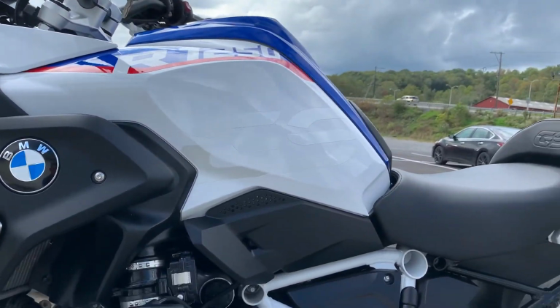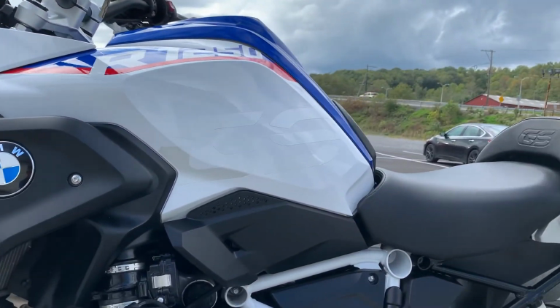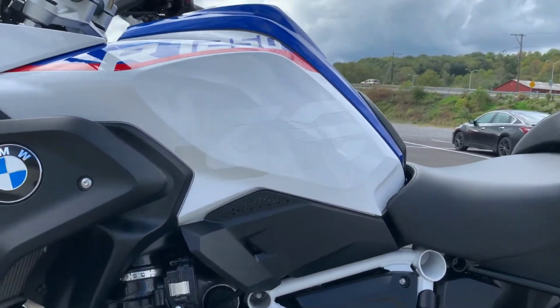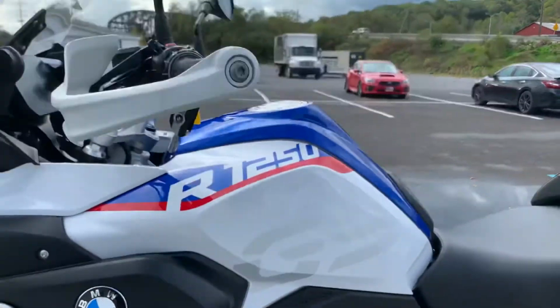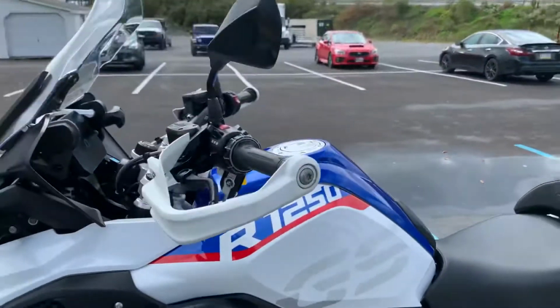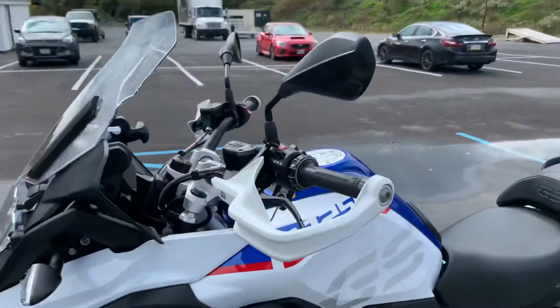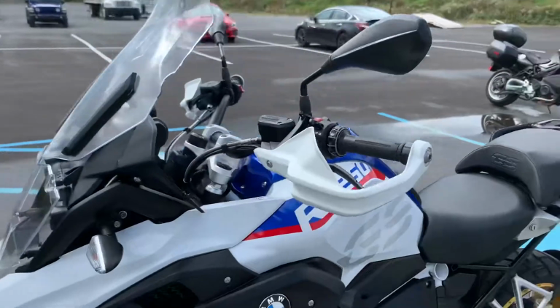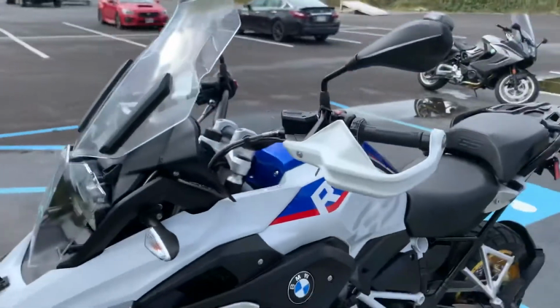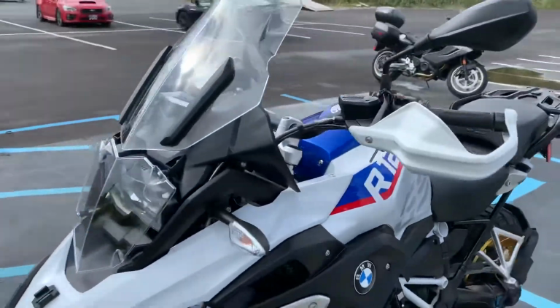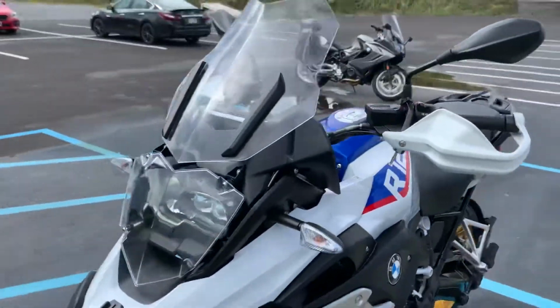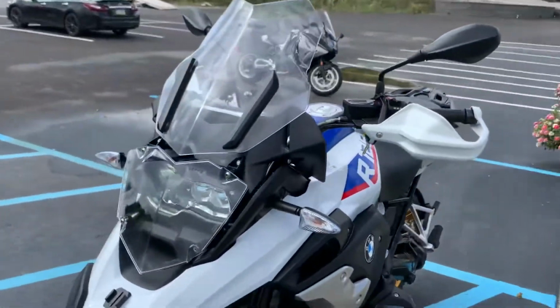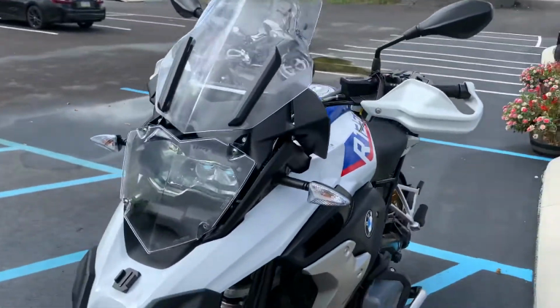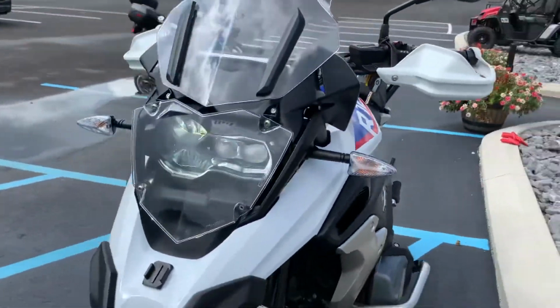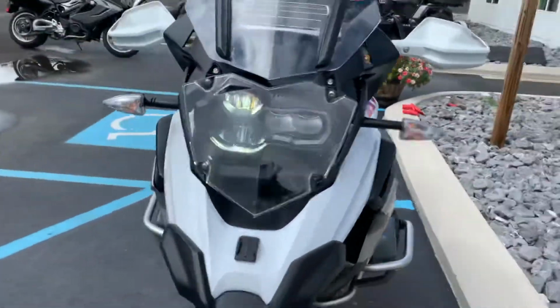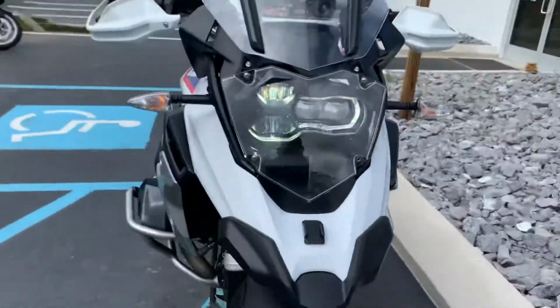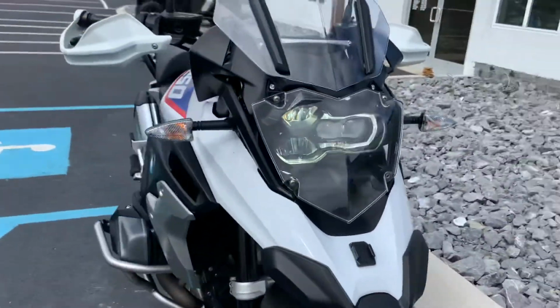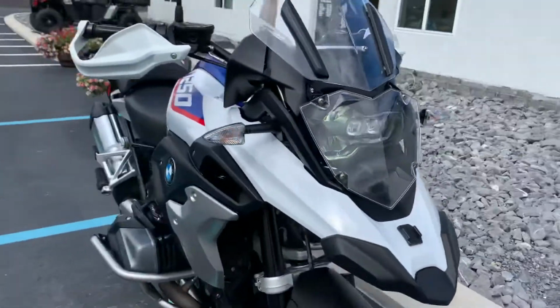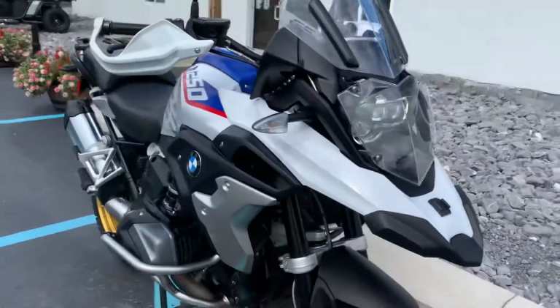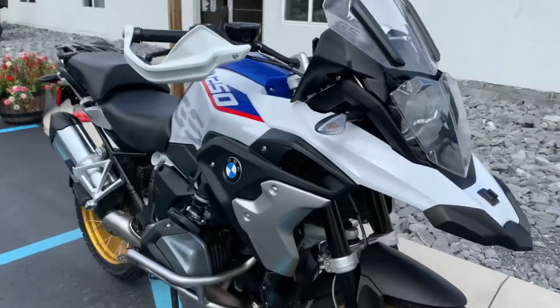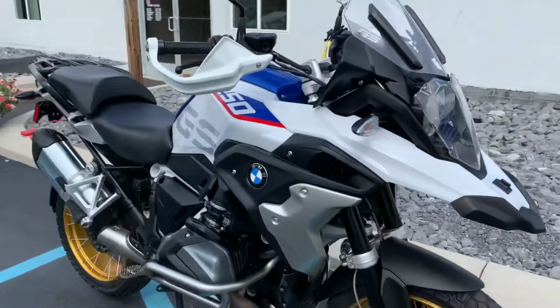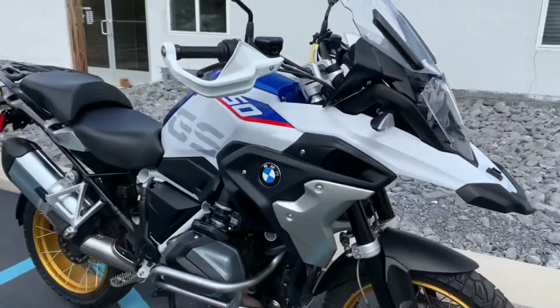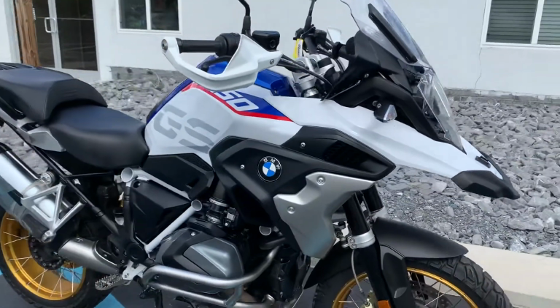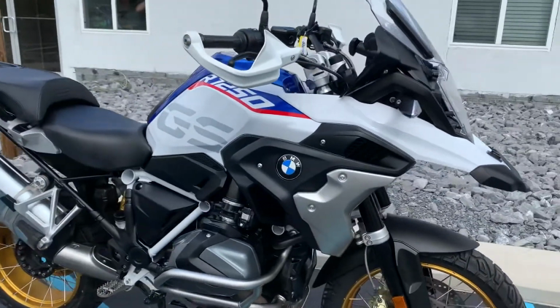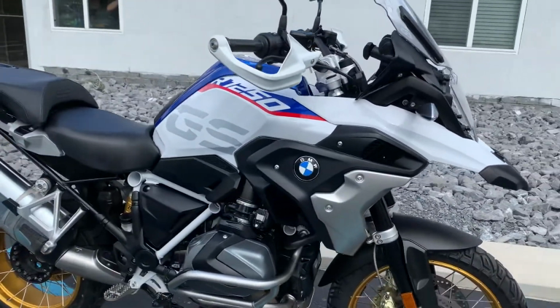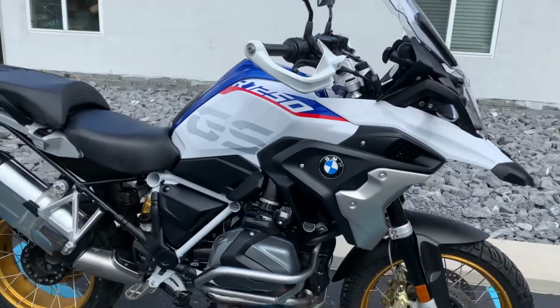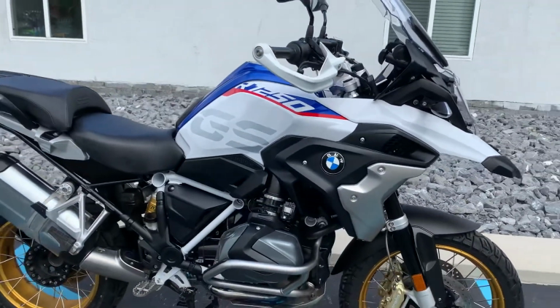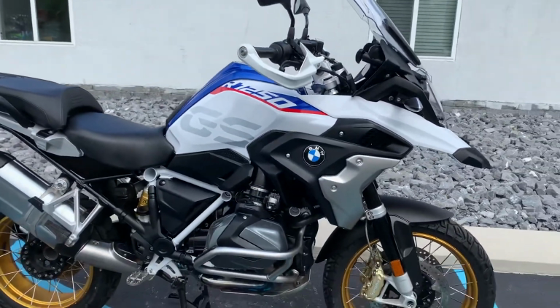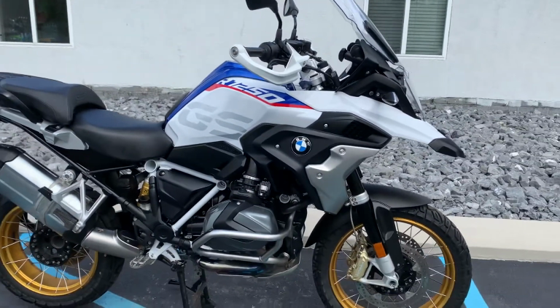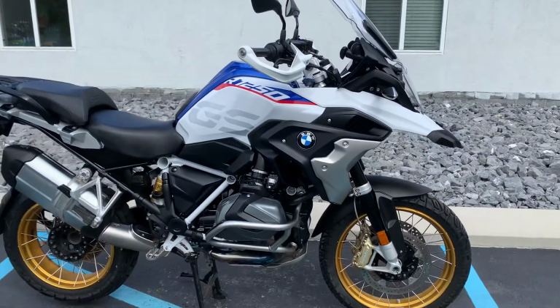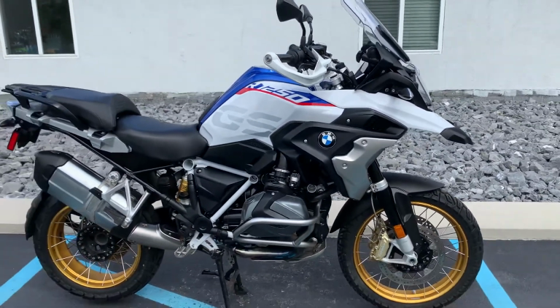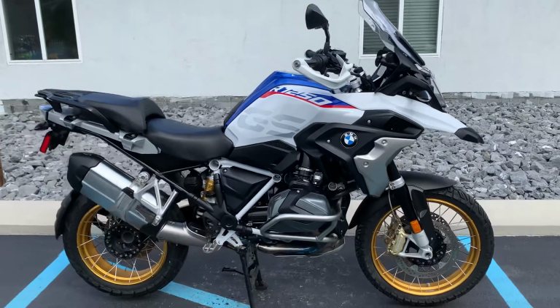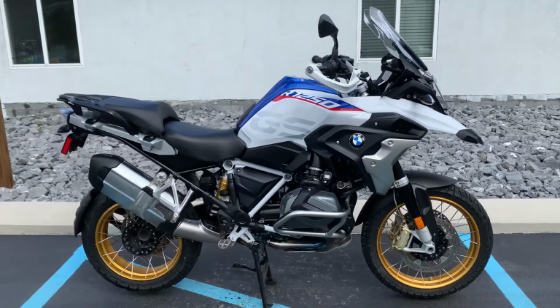Nice looking Rally GS. This is a buyback unit — it did need a new gearbox. It's been repaired and checked out by BMW of North America and auctioned off to BMW dealers.